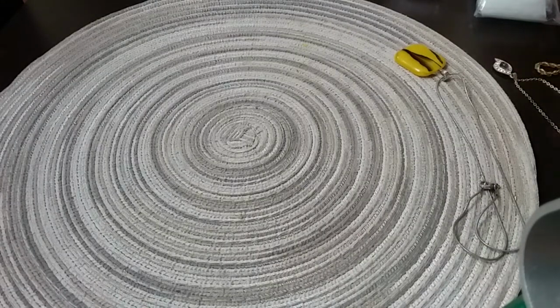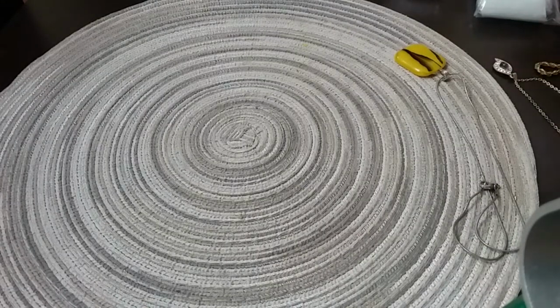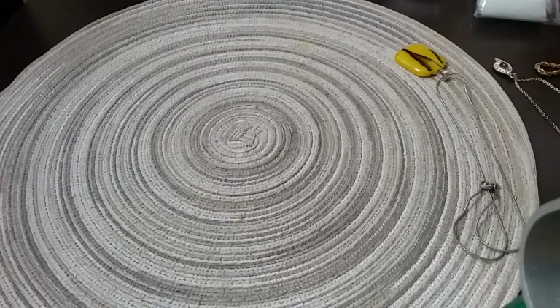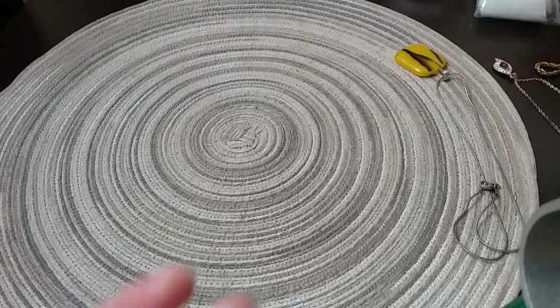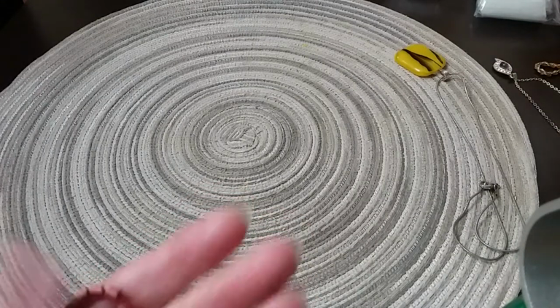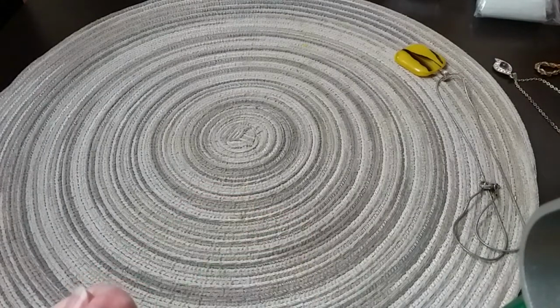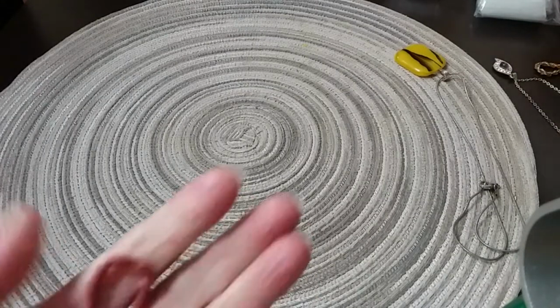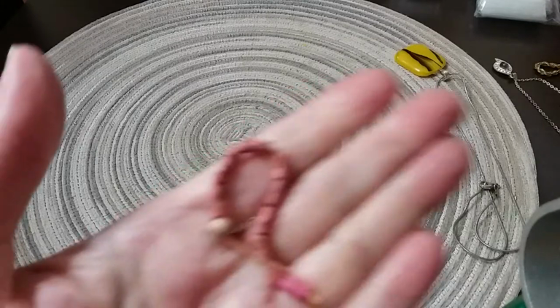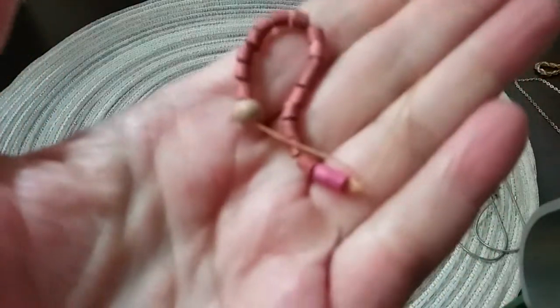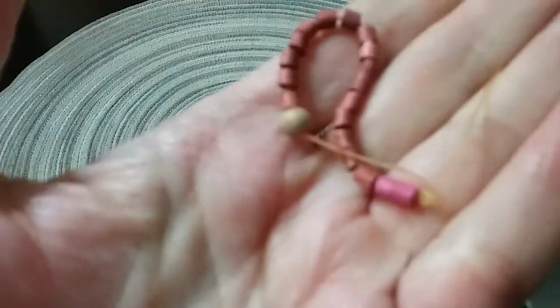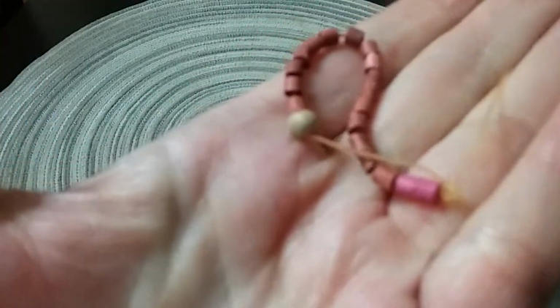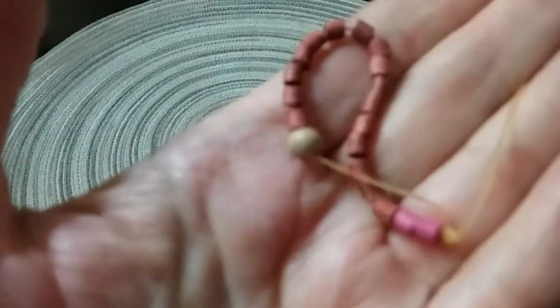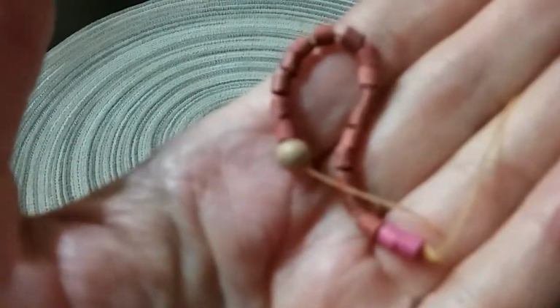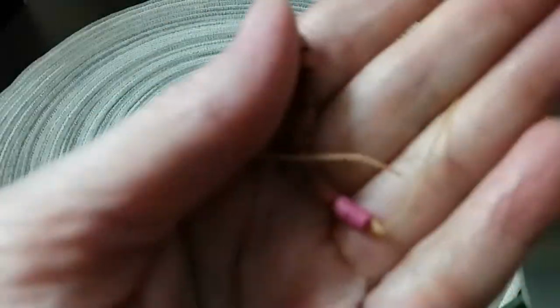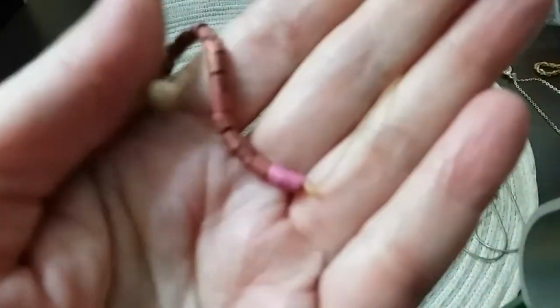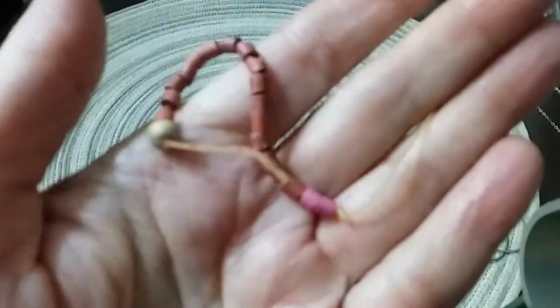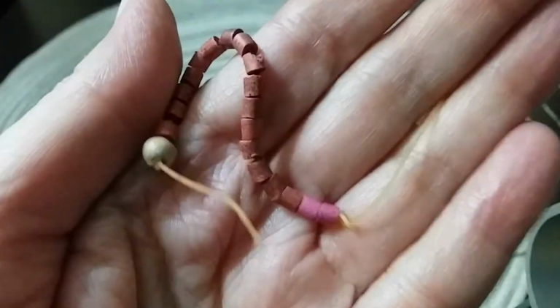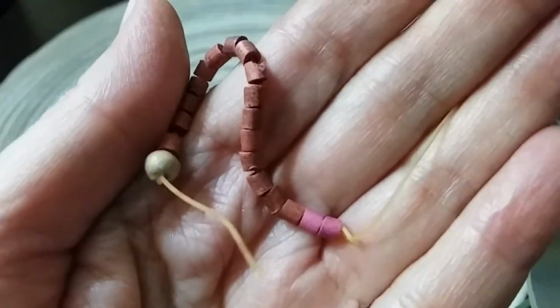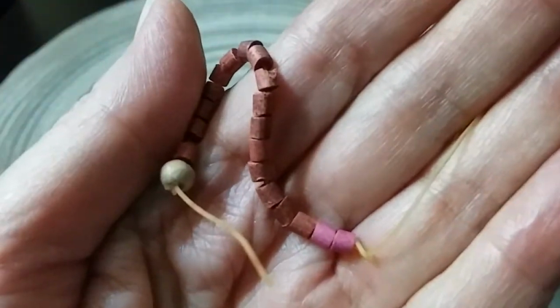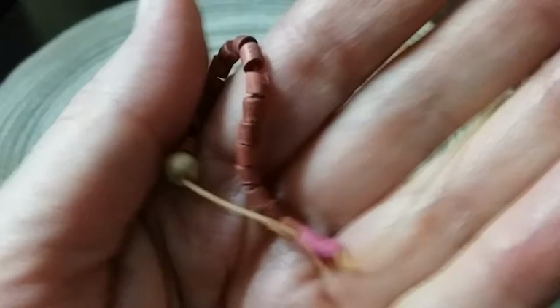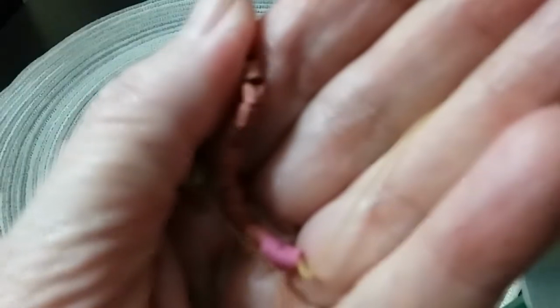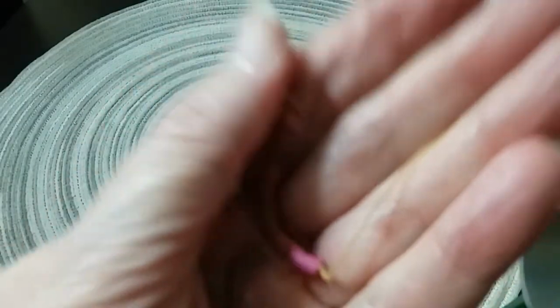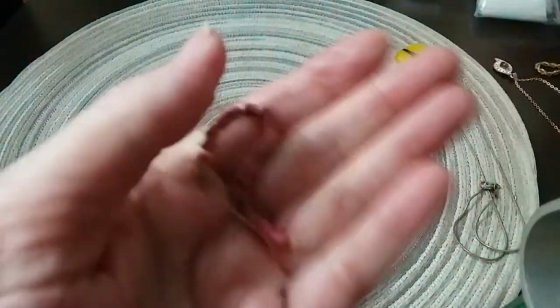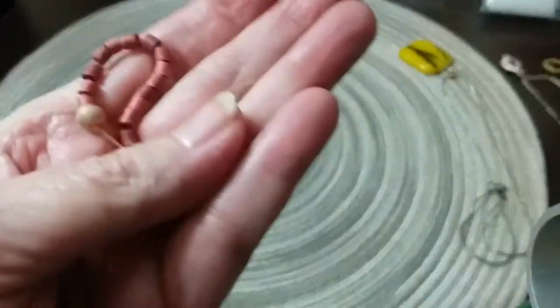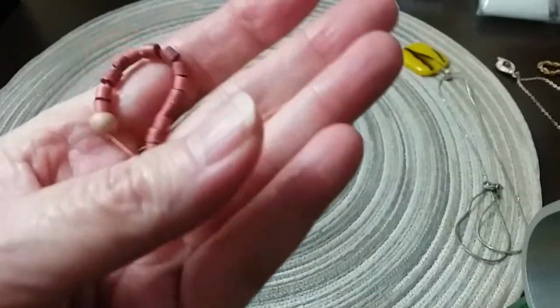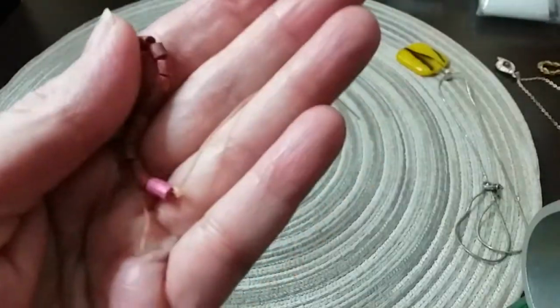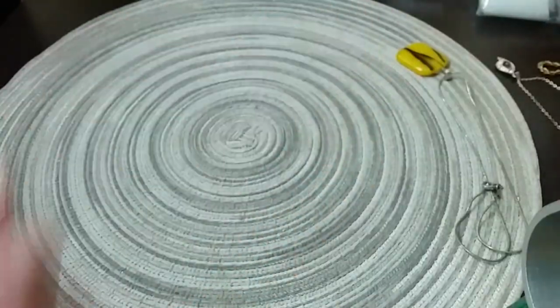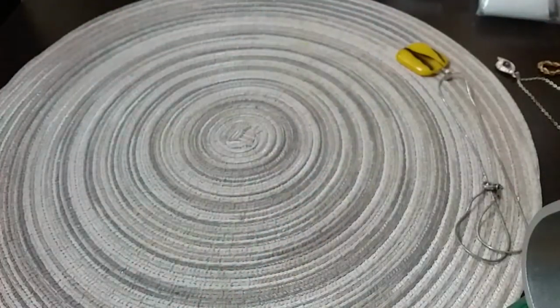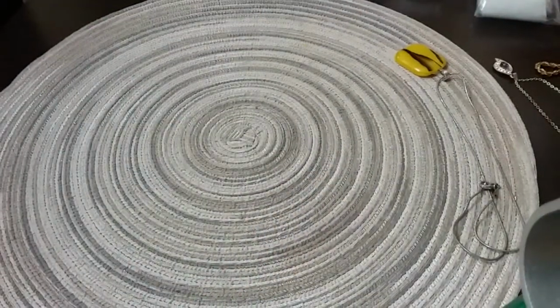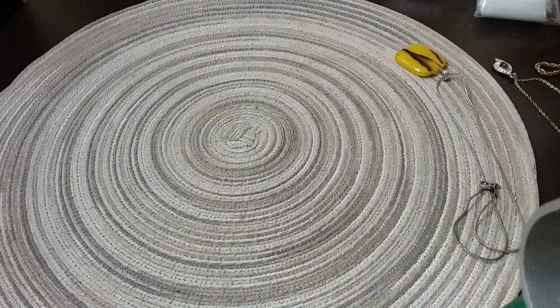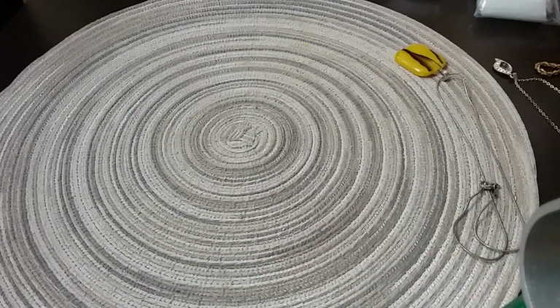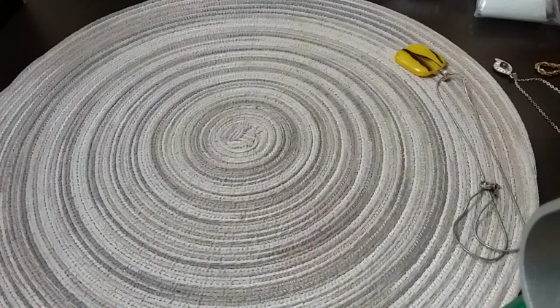I have a string of gold beads here that are disconnected from something. I'm going to put them in the hobby lot.